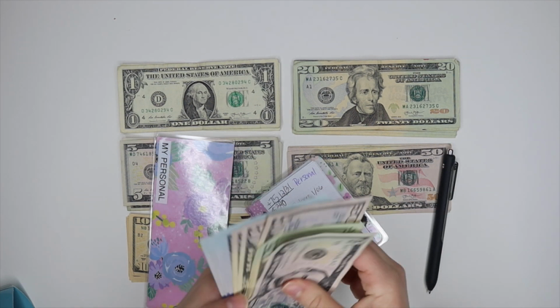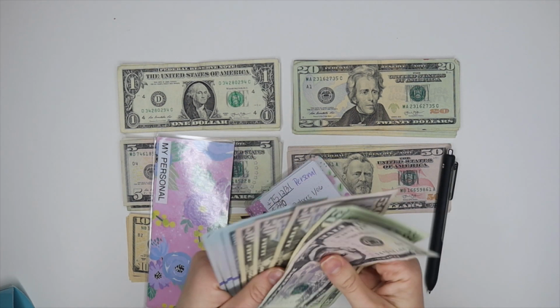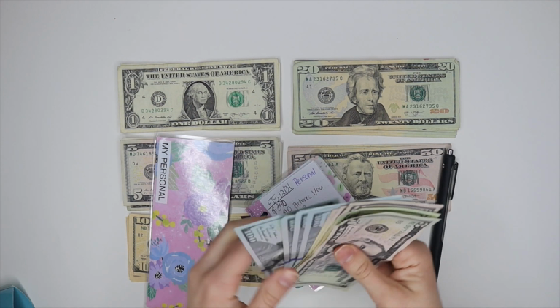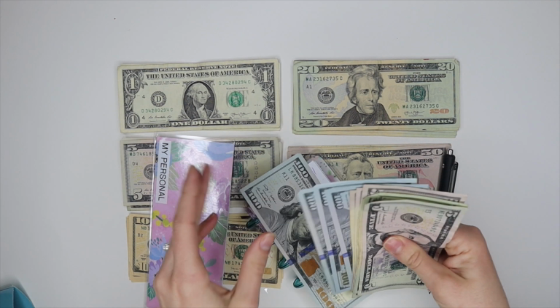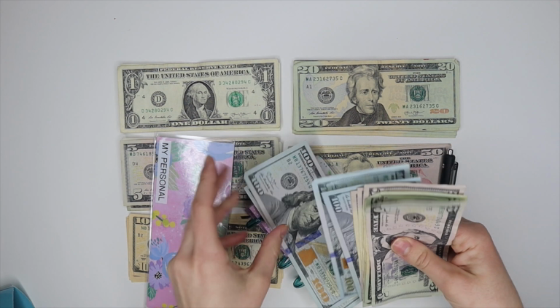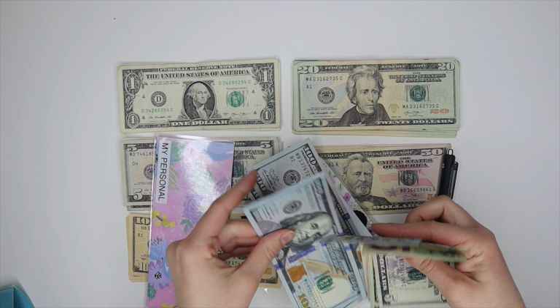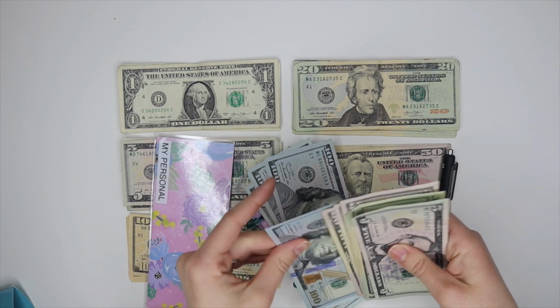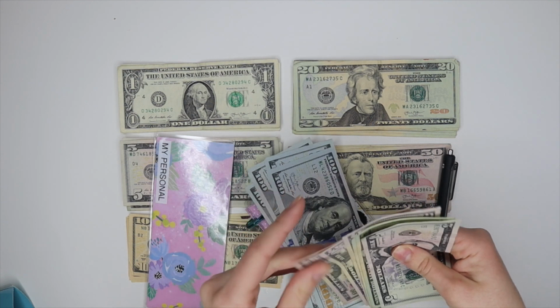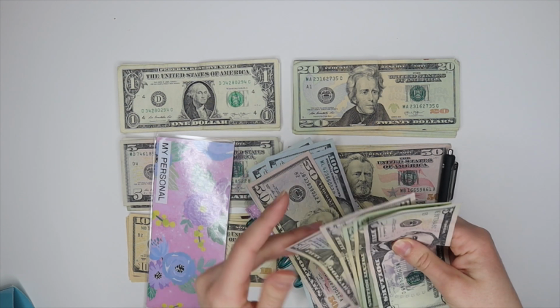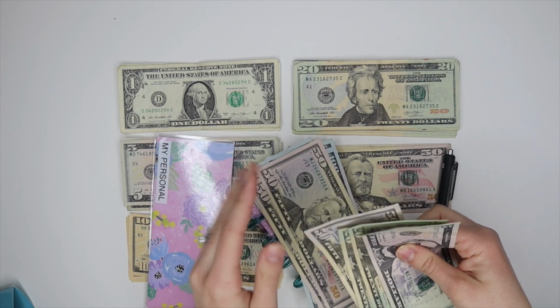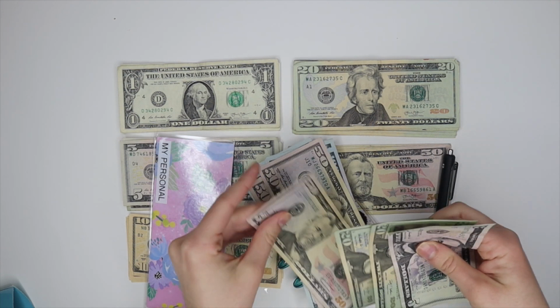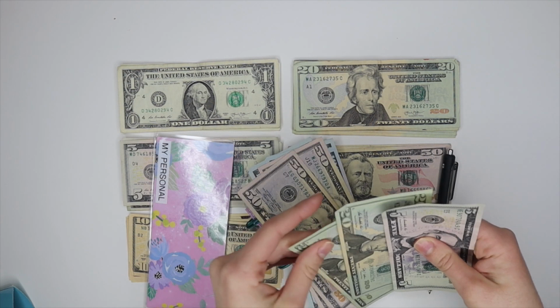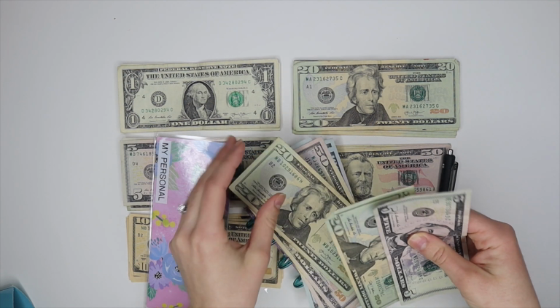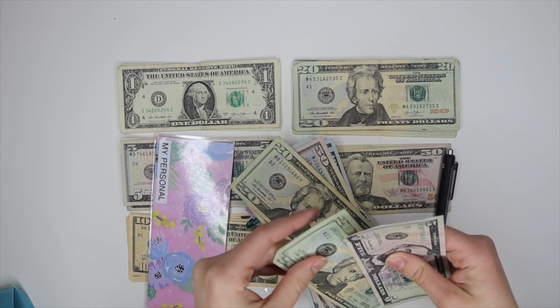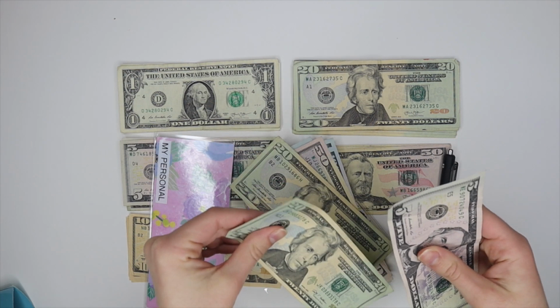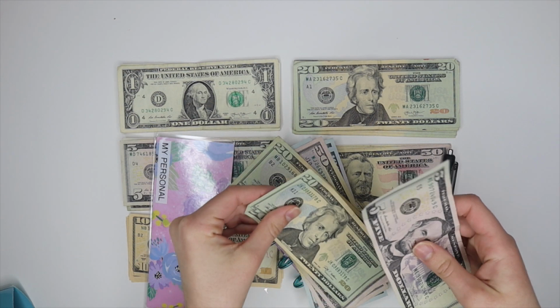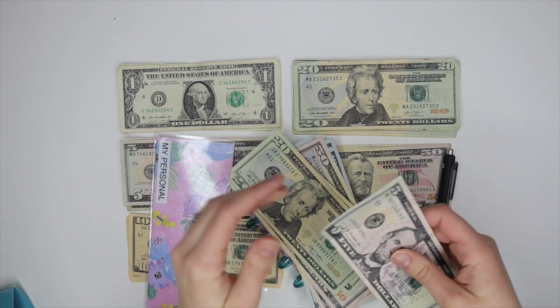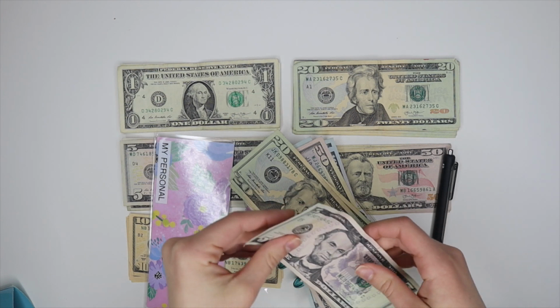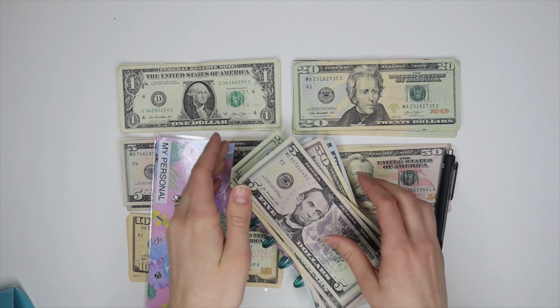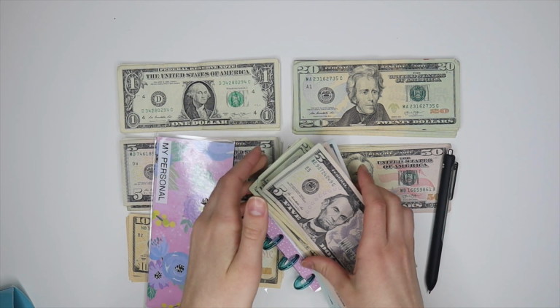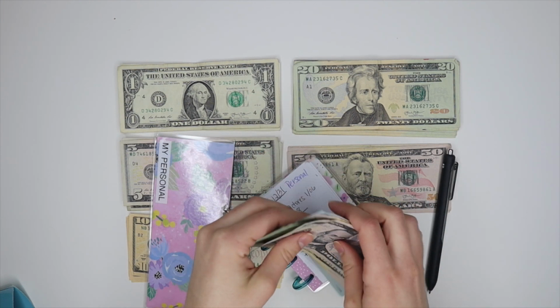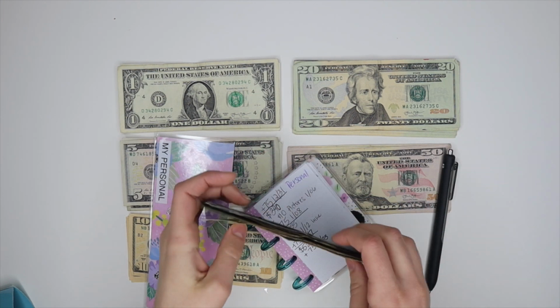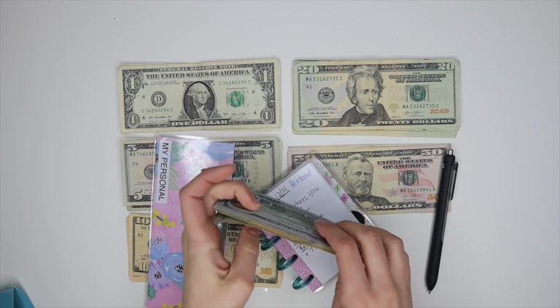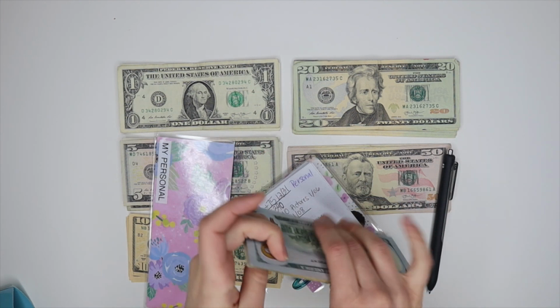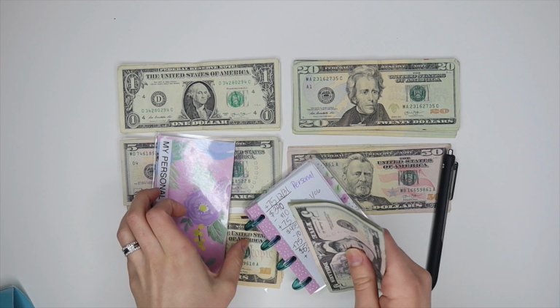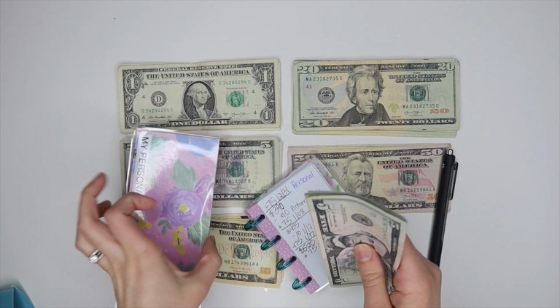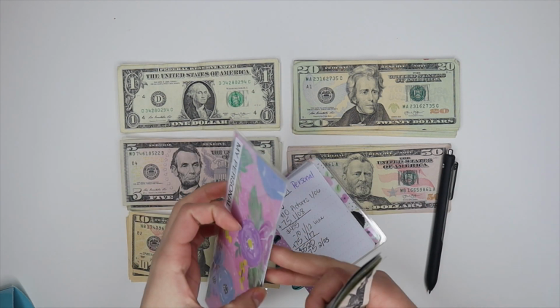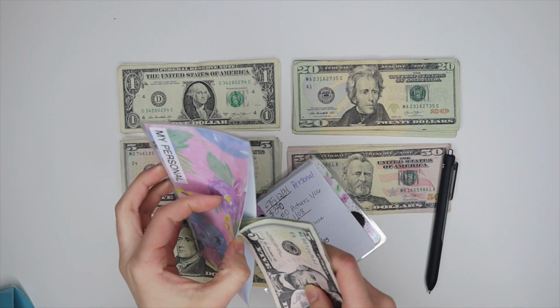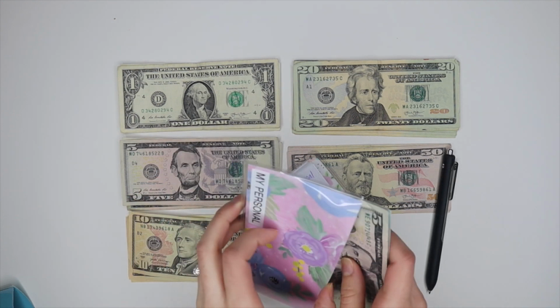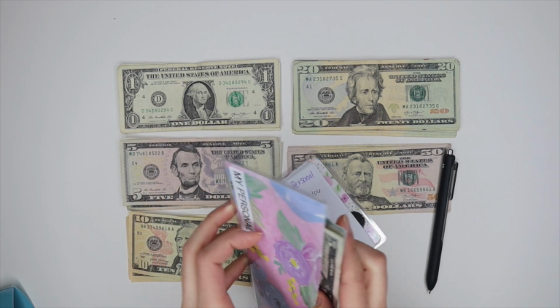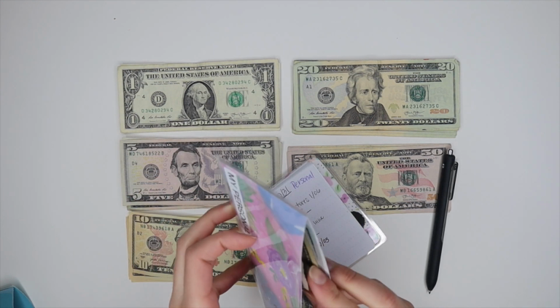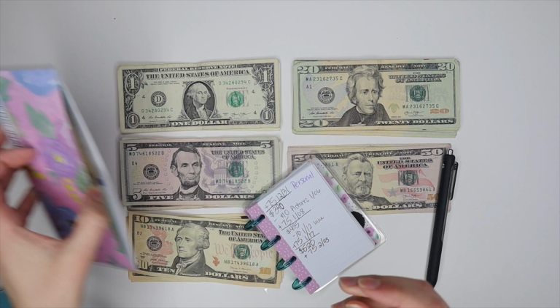I'll count my money — that comes to $595 total saved in my personal envelope.